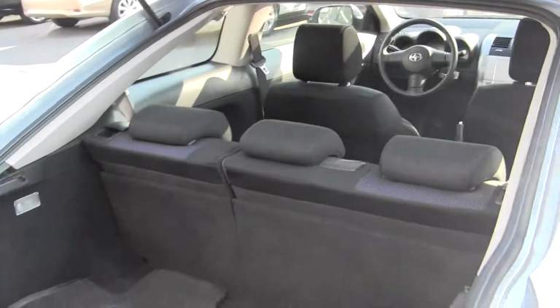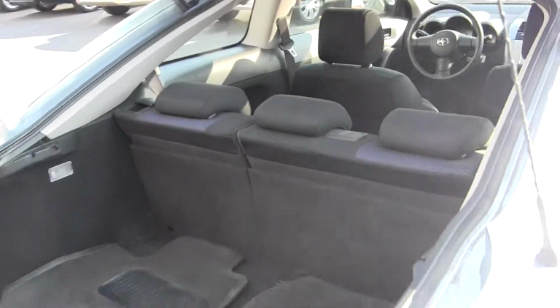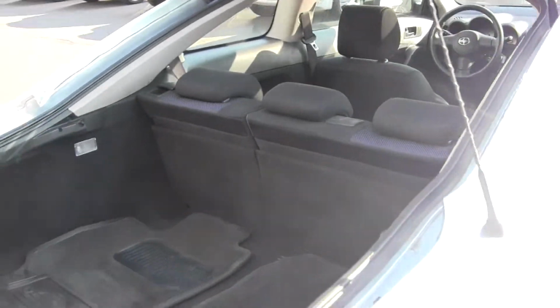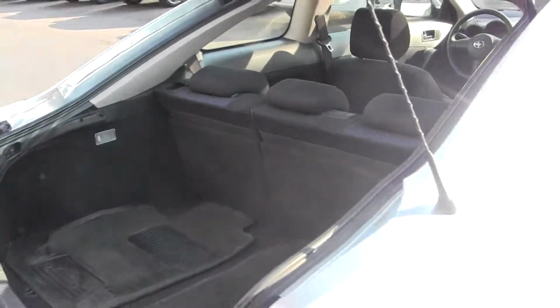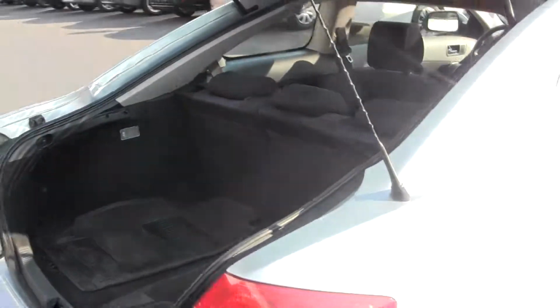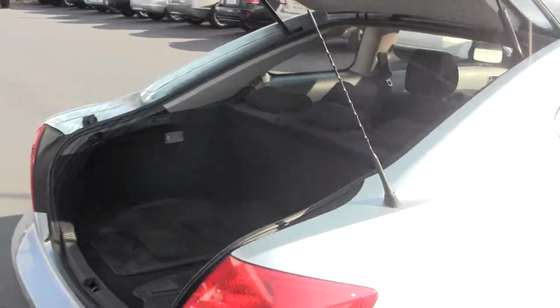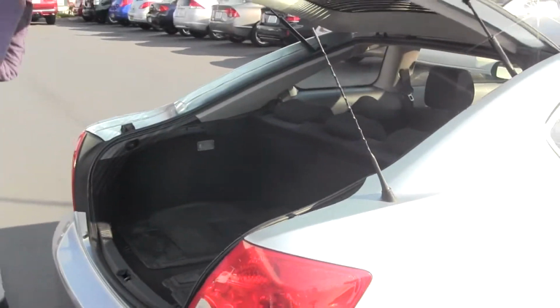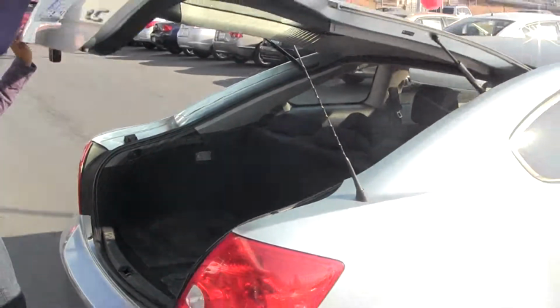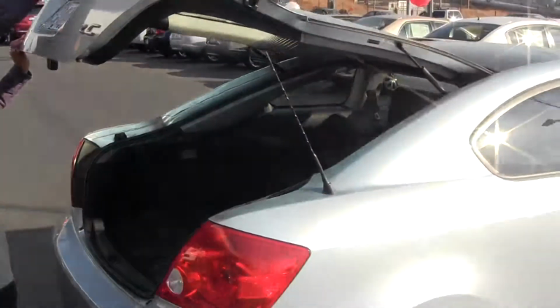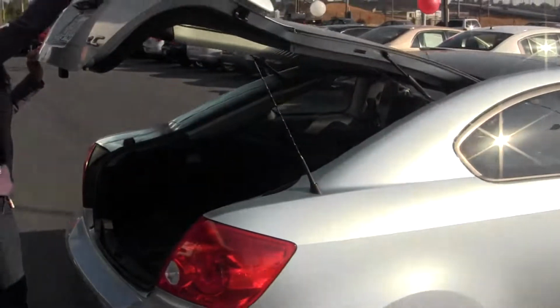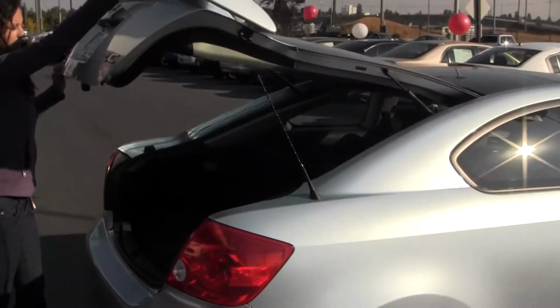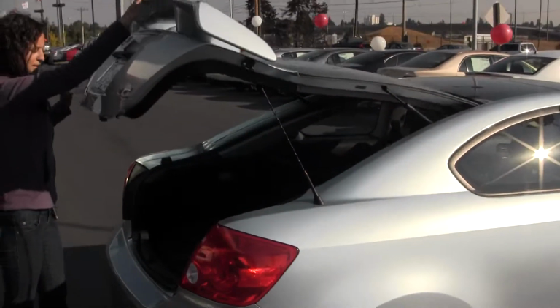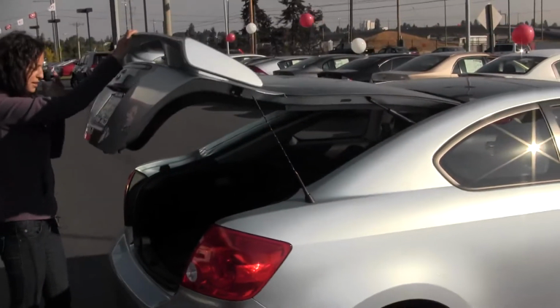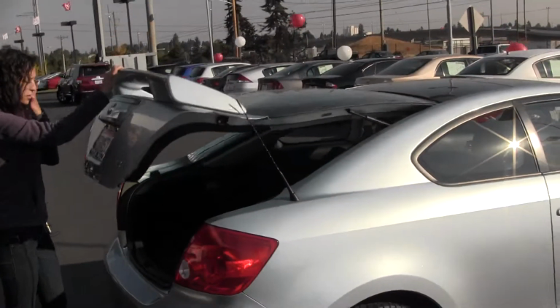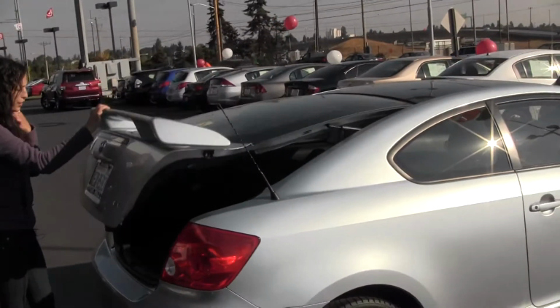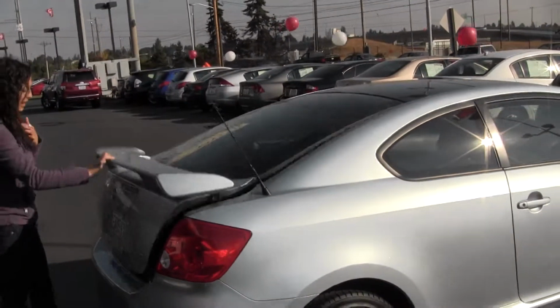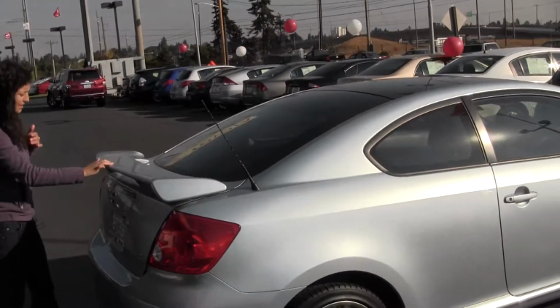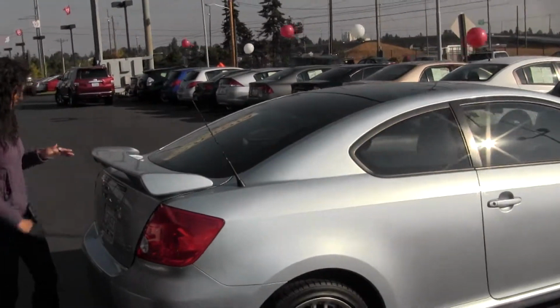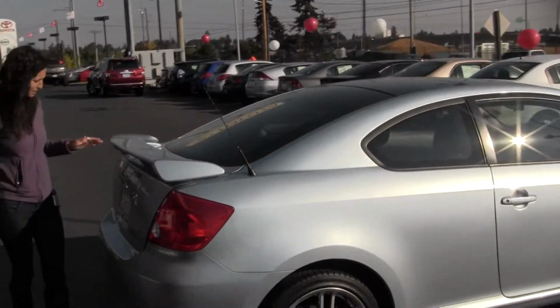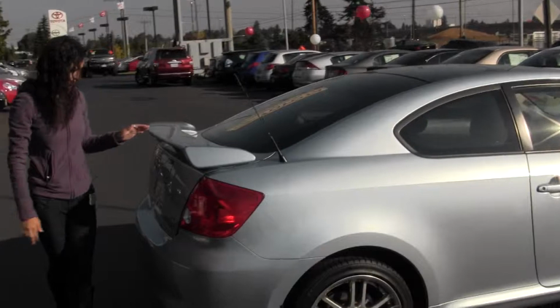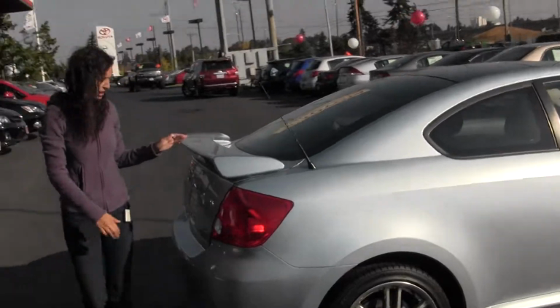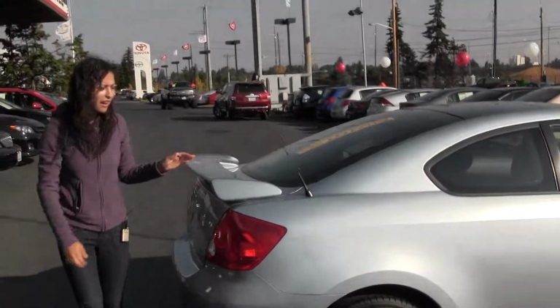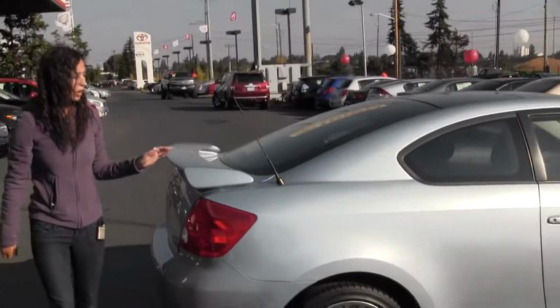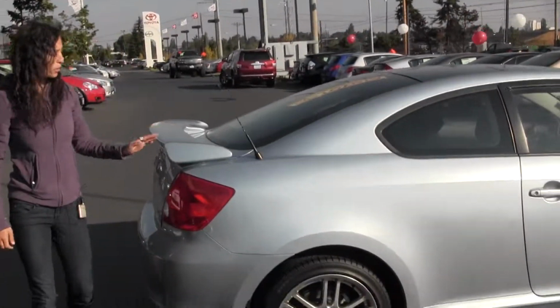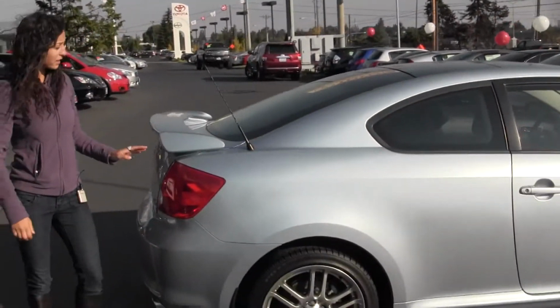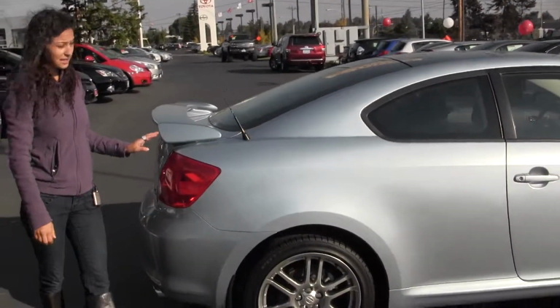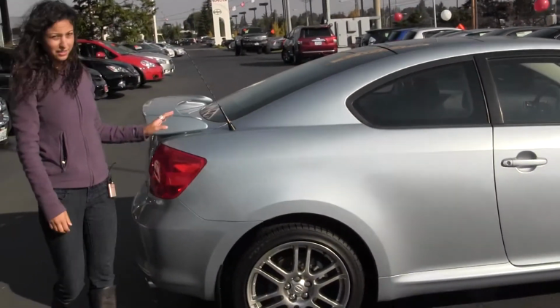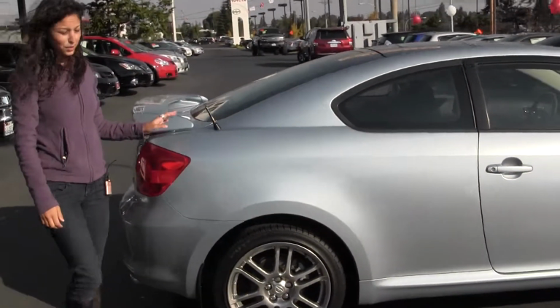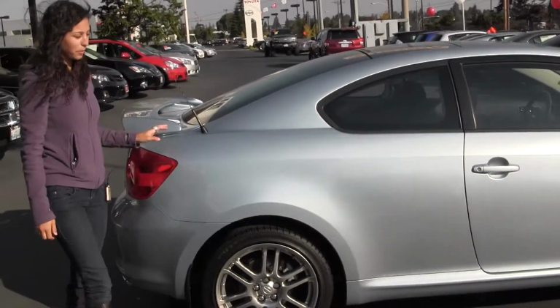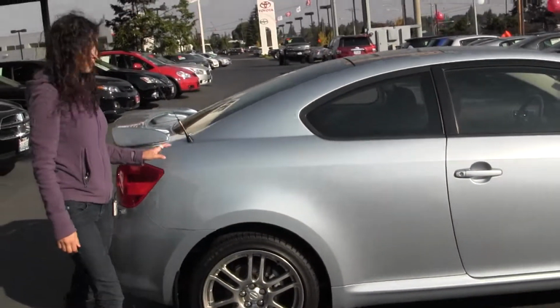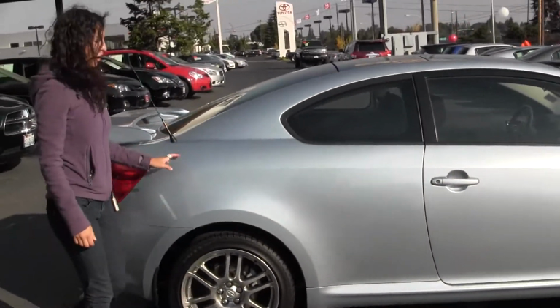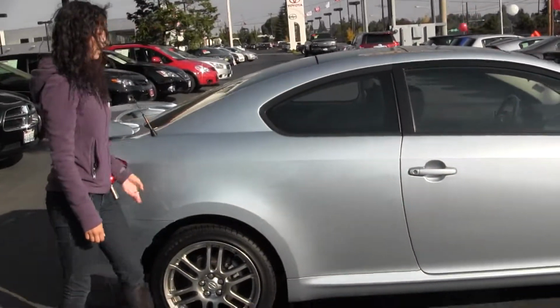Here at Titusville, all of our inventory goes through an extensive service and safety inspection and are beautifully detailed, so you can purchase with confidence.